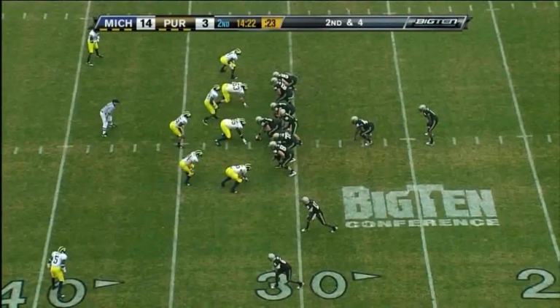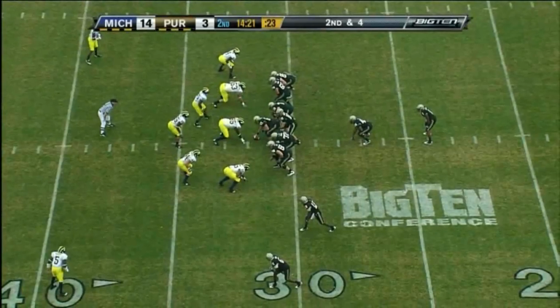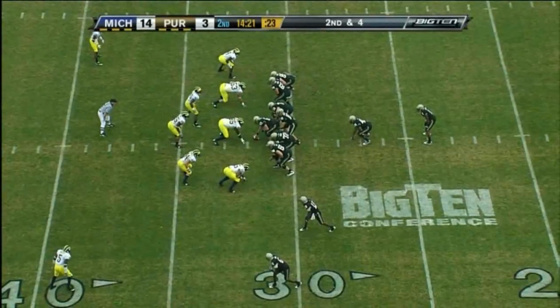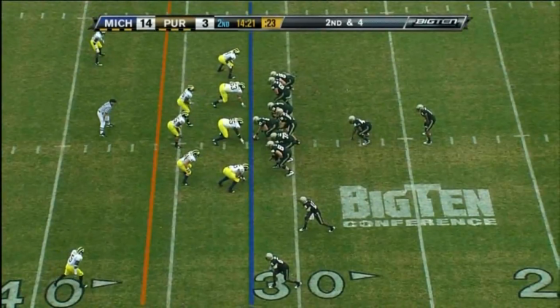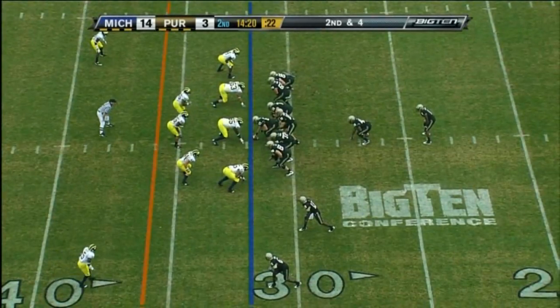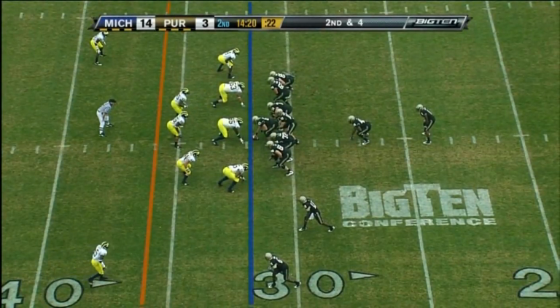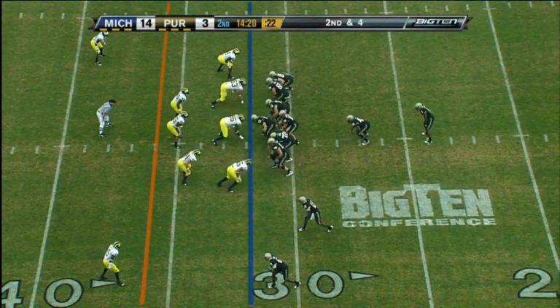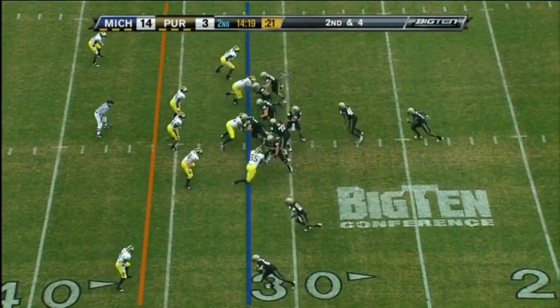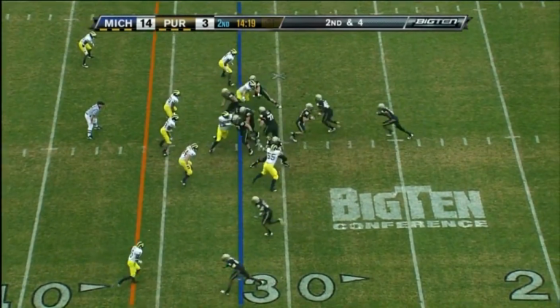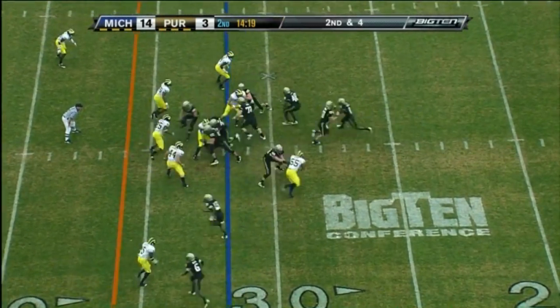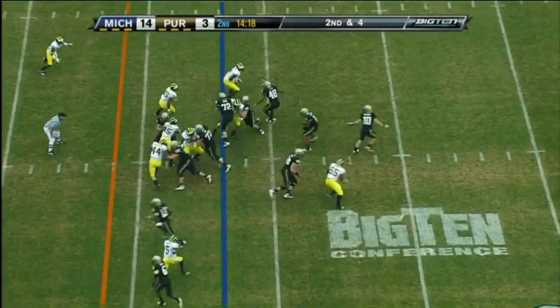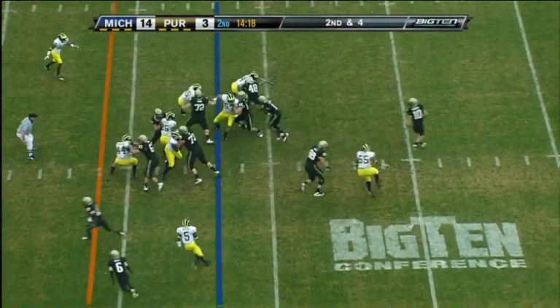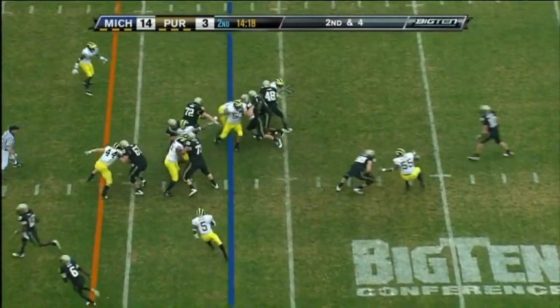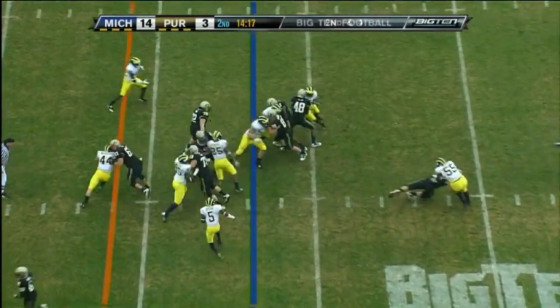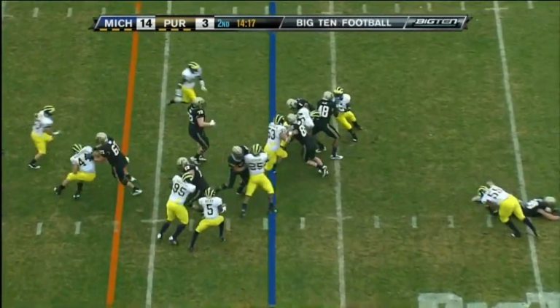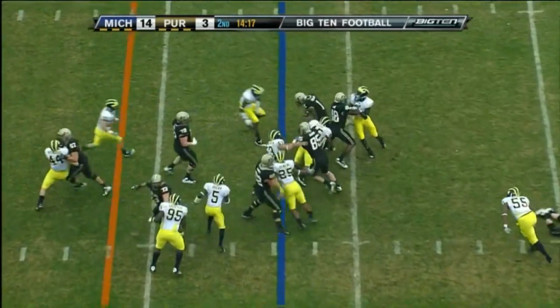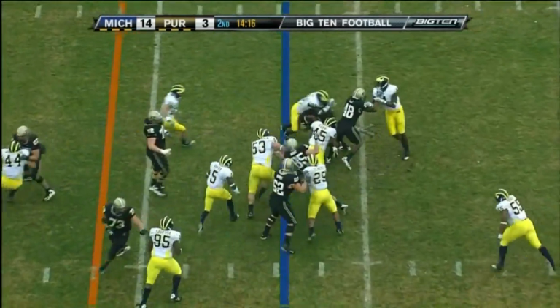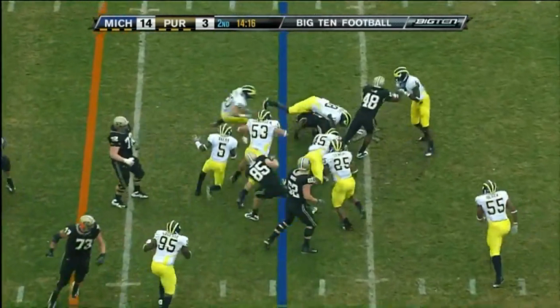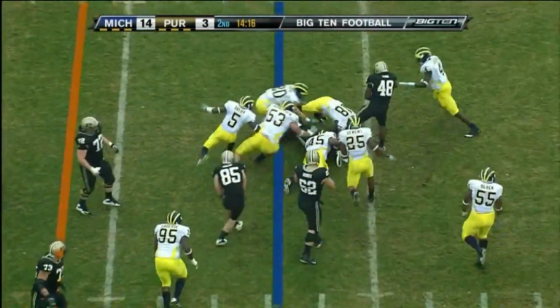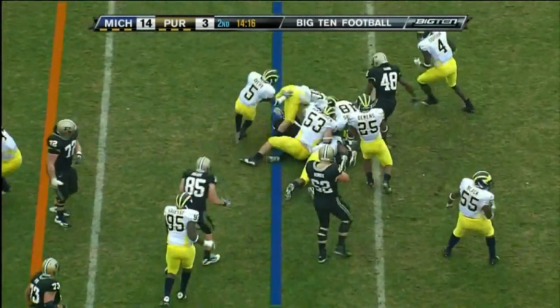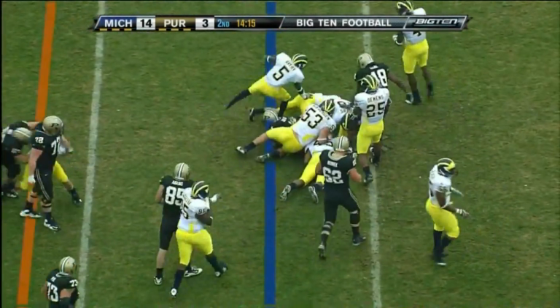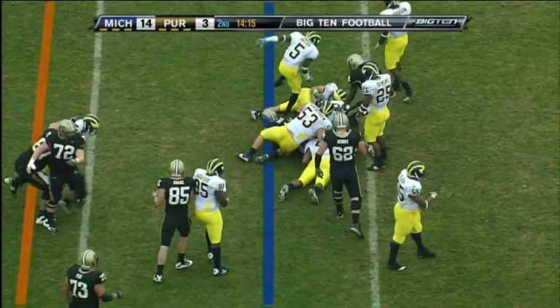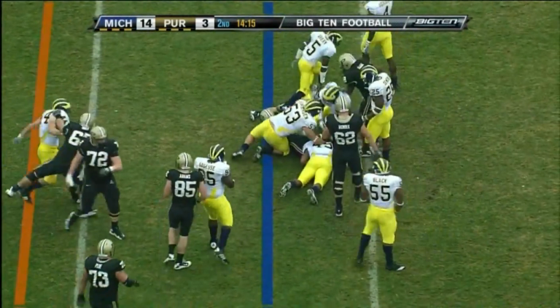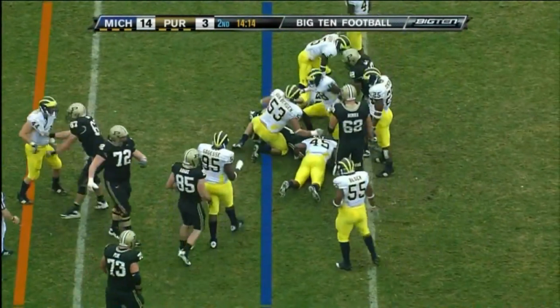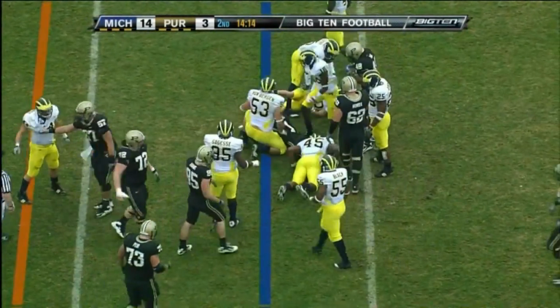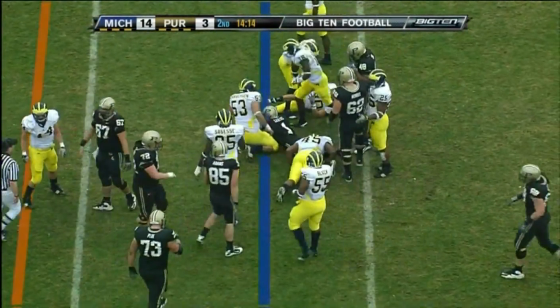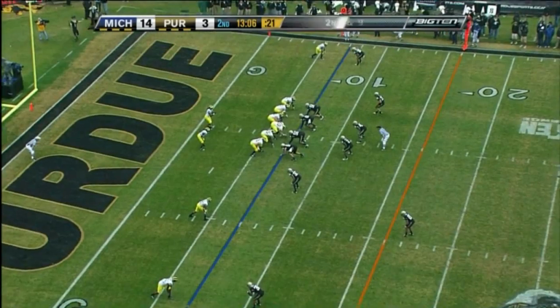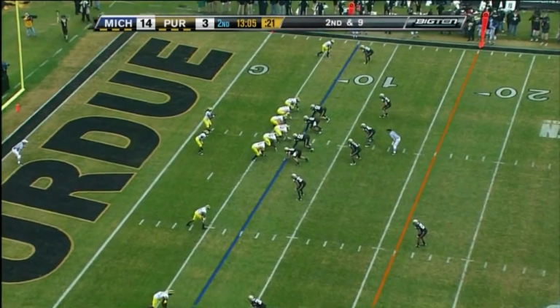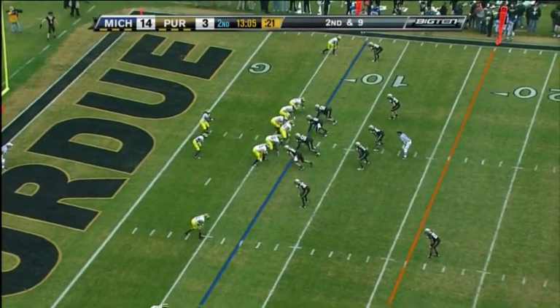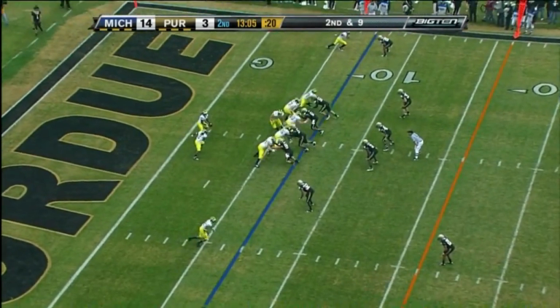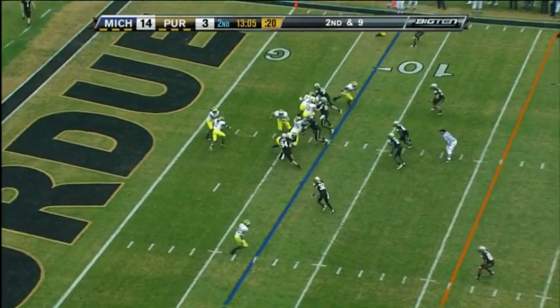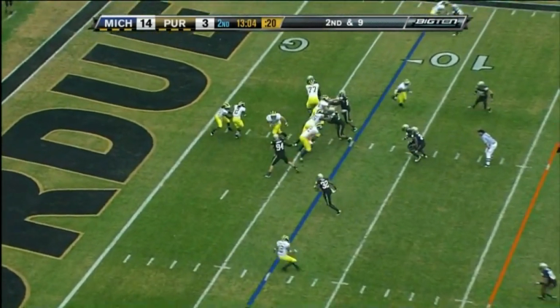Offensive team for Michigan — they don't take long to put up six points. Another handoff to Carlos, and this time not much doing. He's that electrifying.